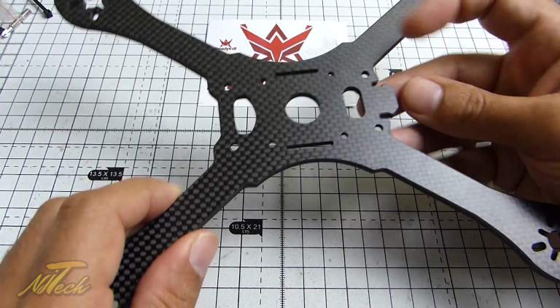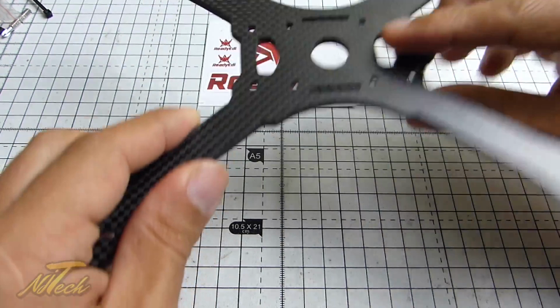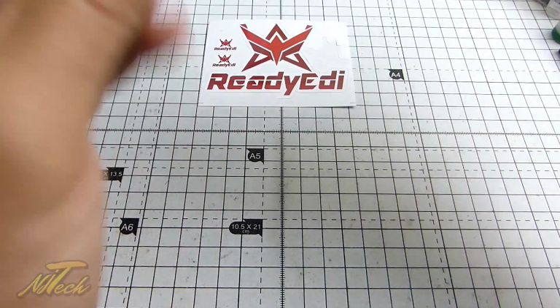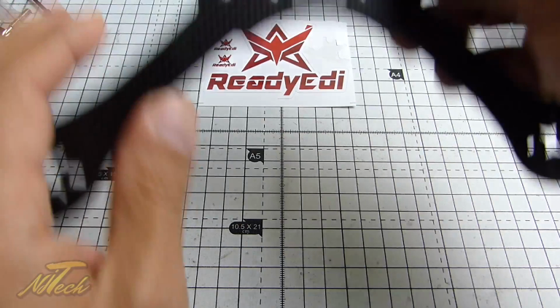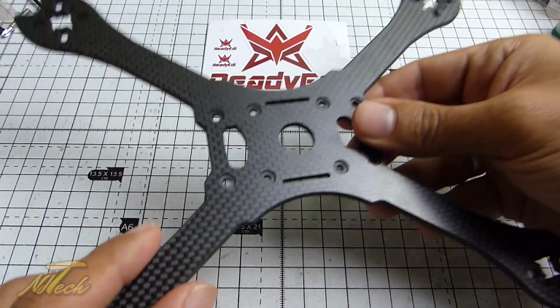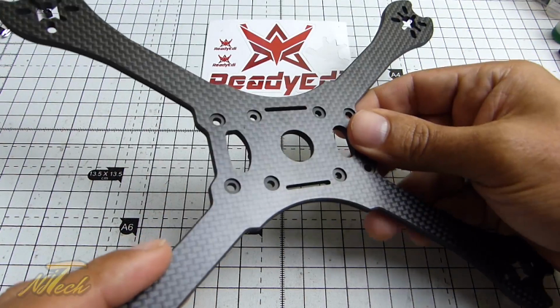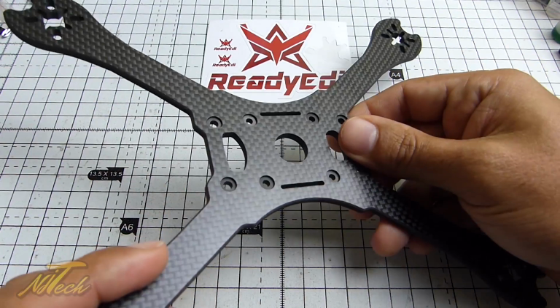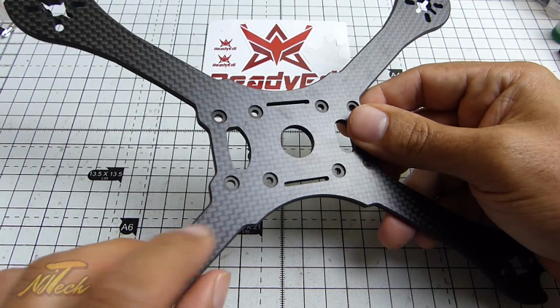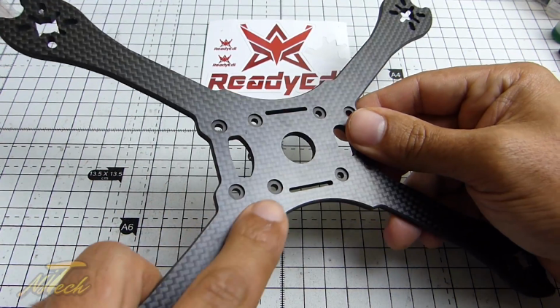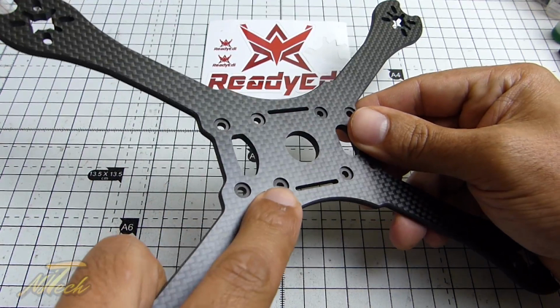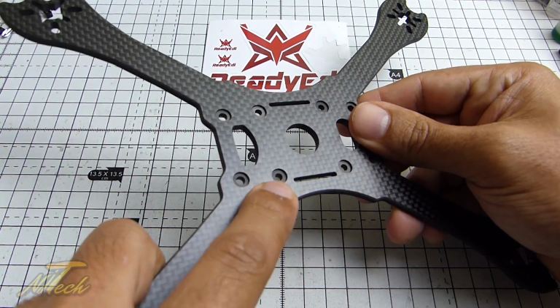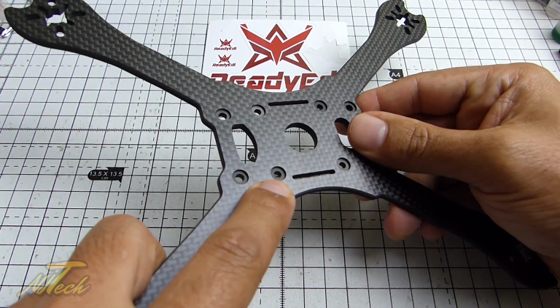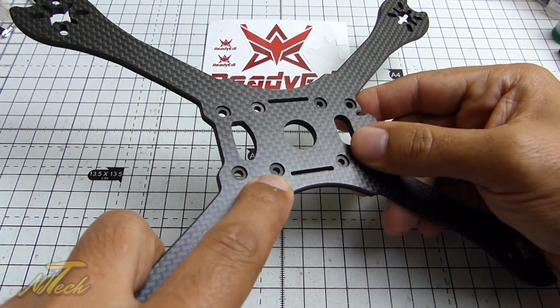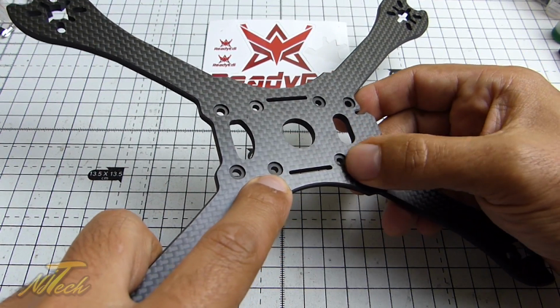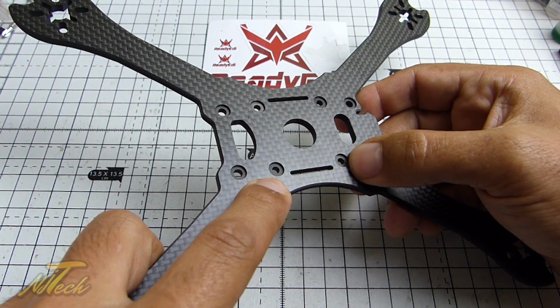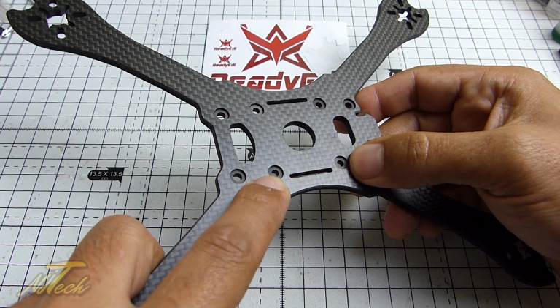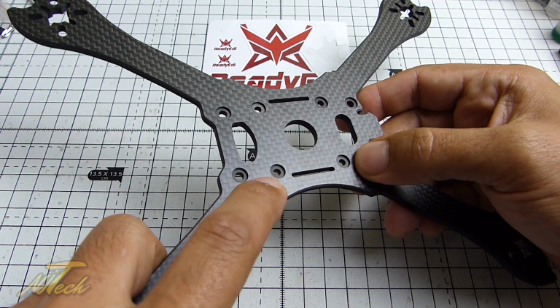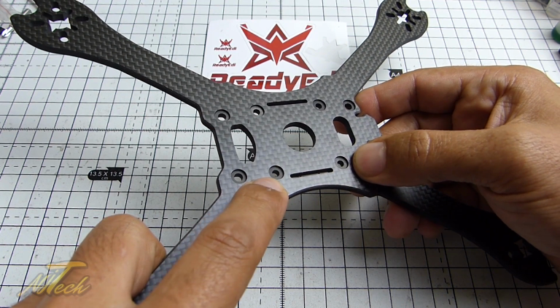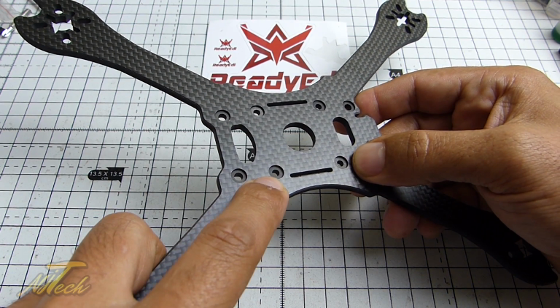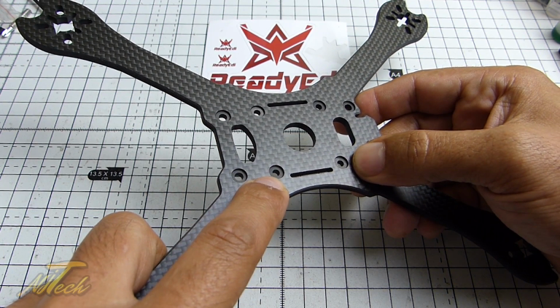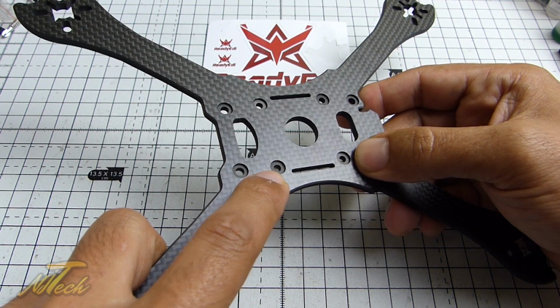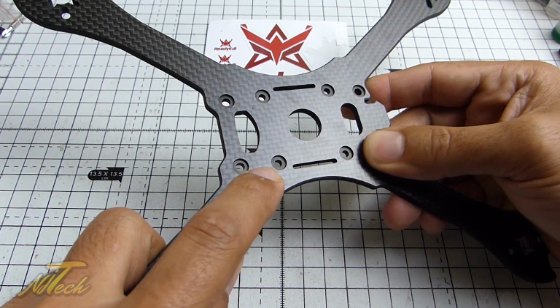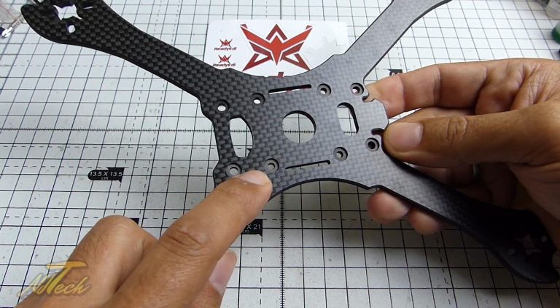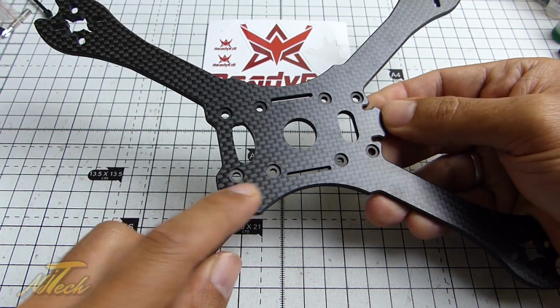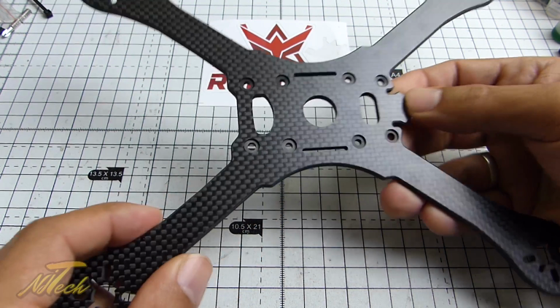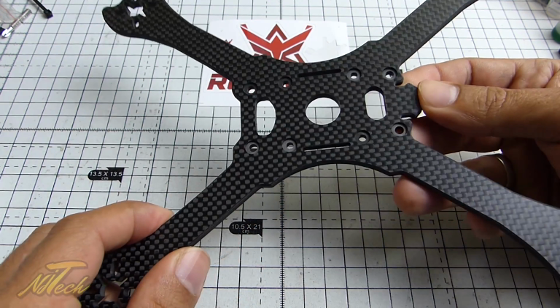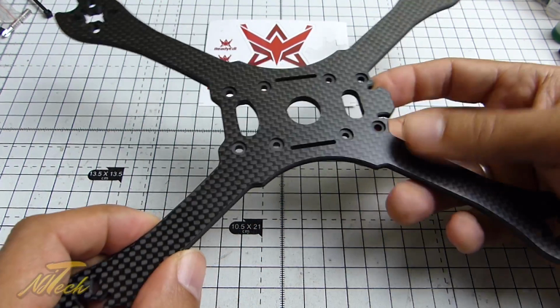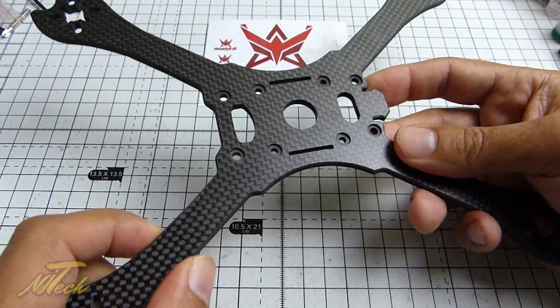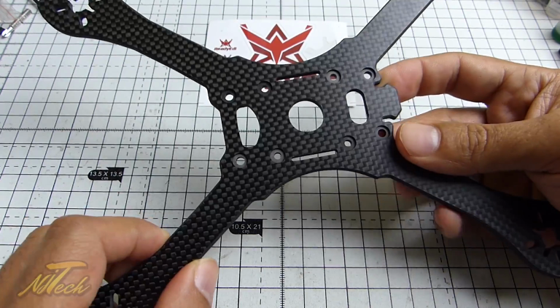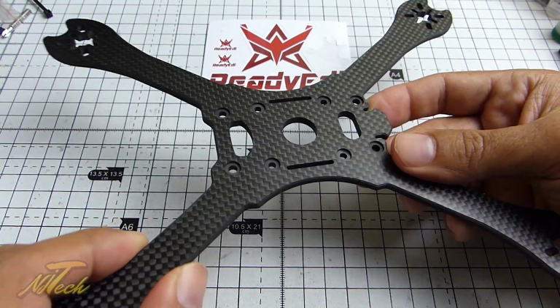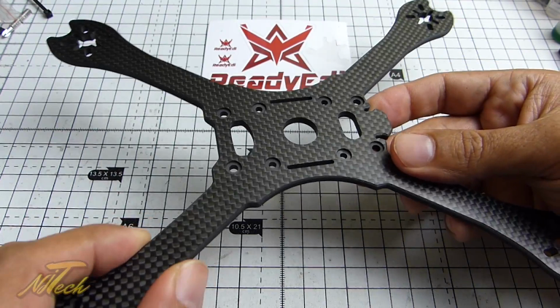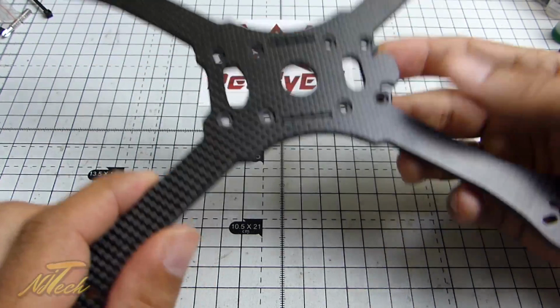If I flip that over, this is continued by now adding little recesses for the bolt heads. It just feels so premium as soon as you pick it up.